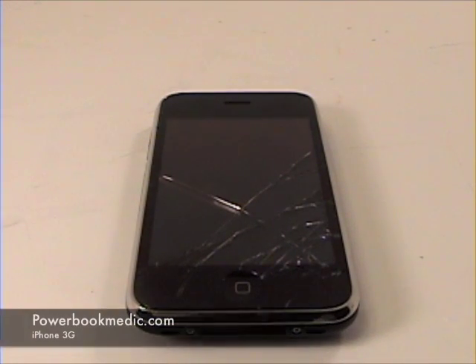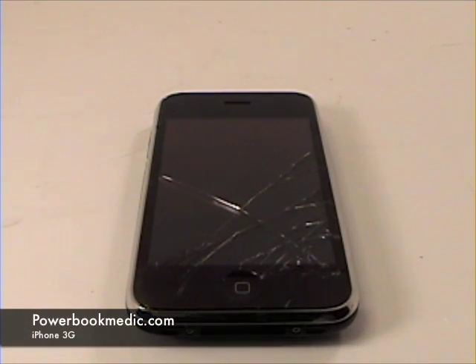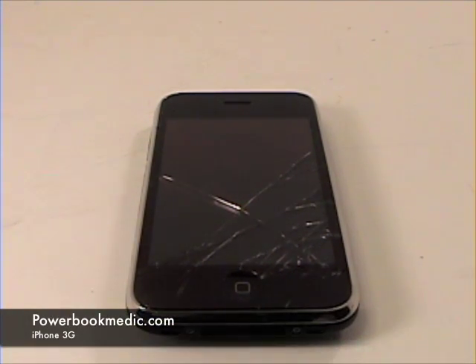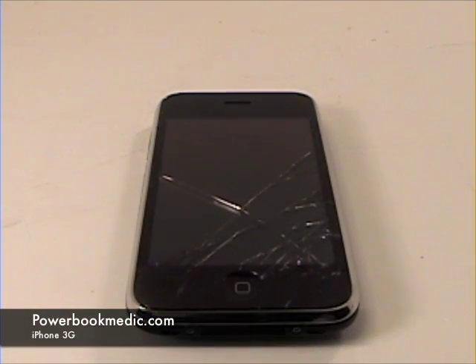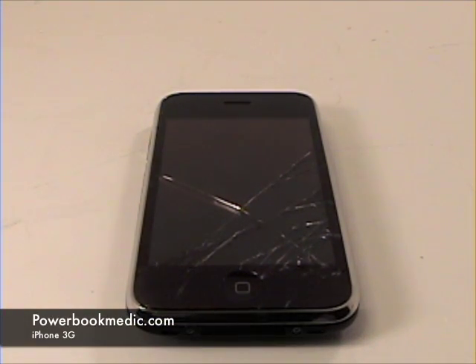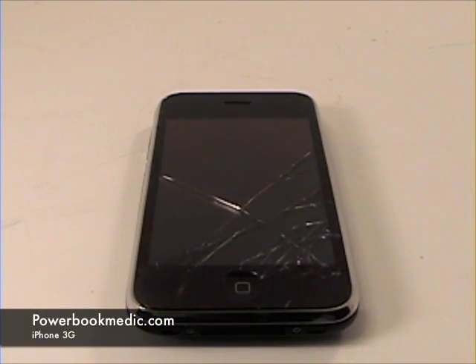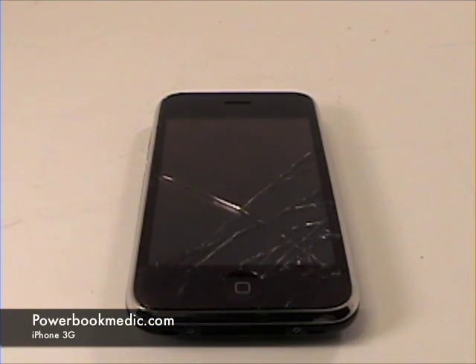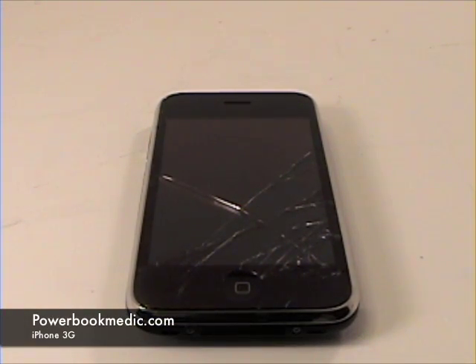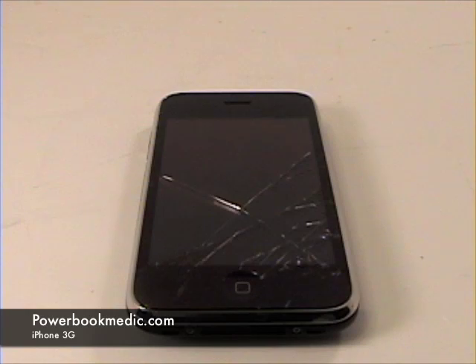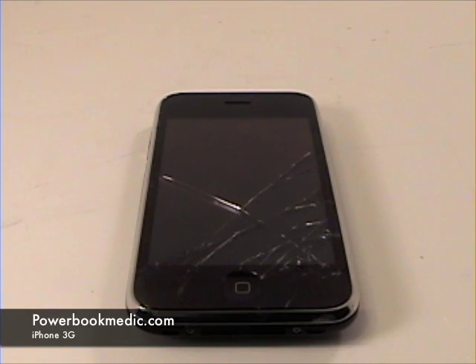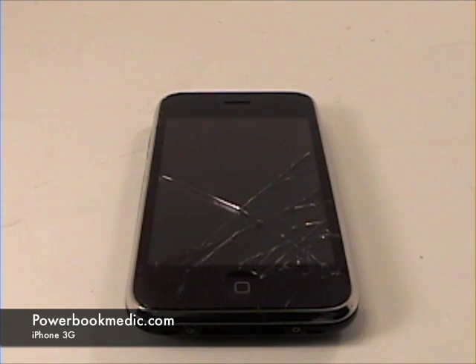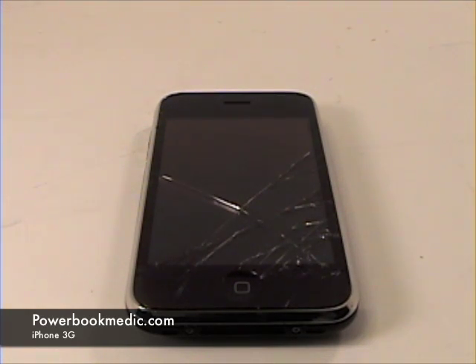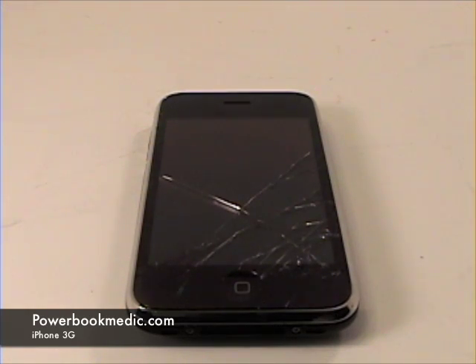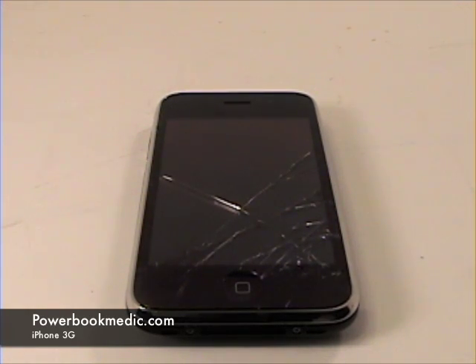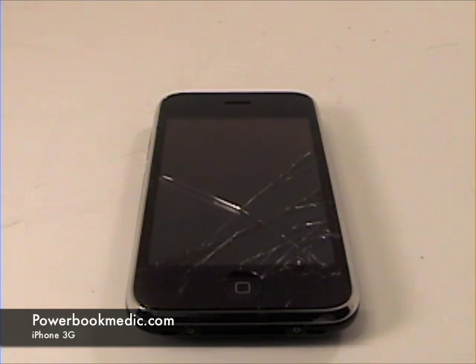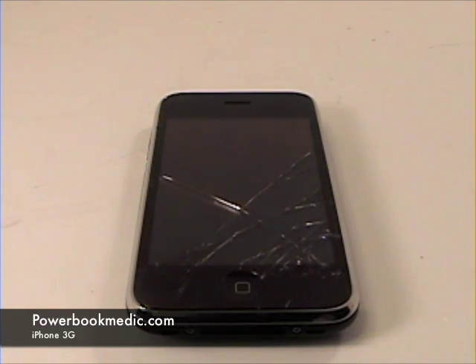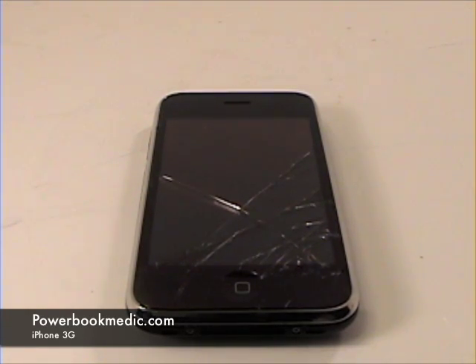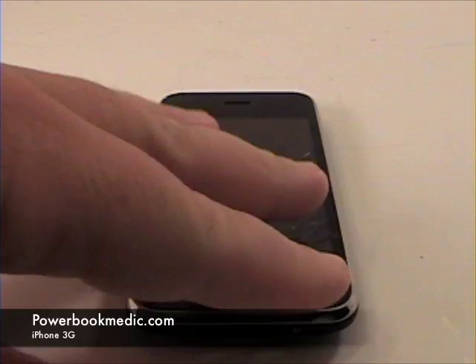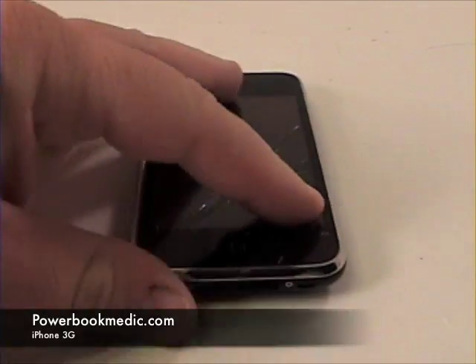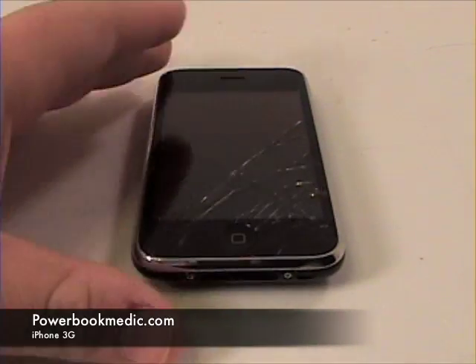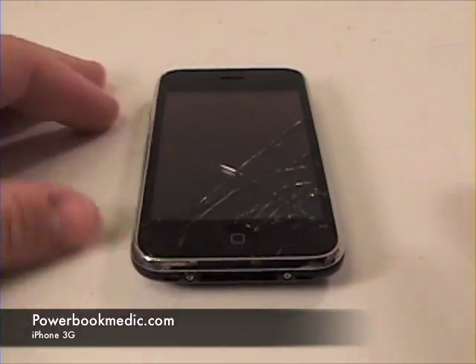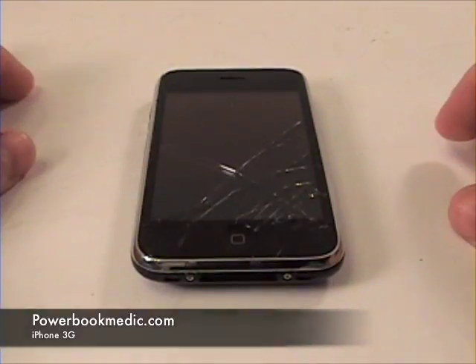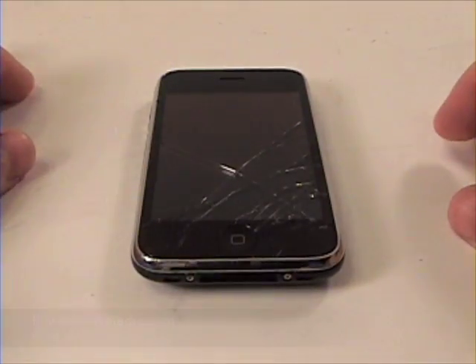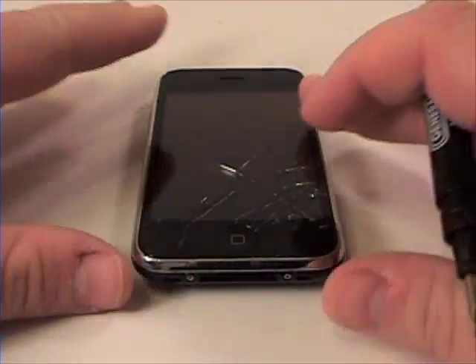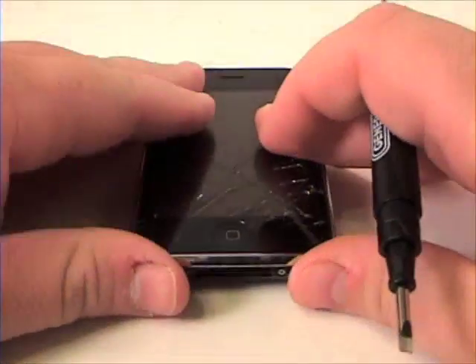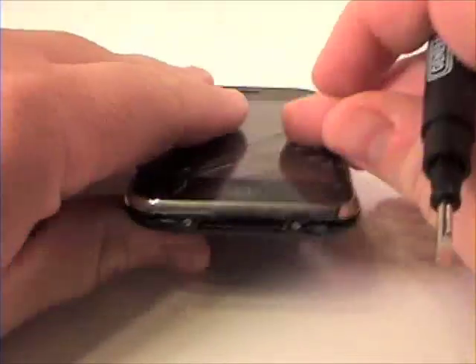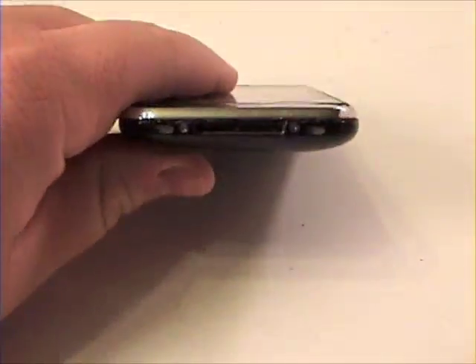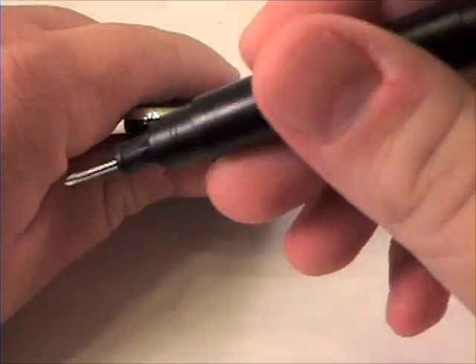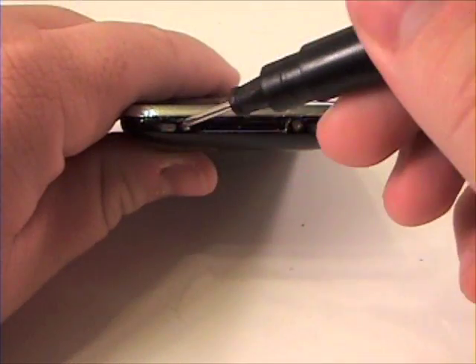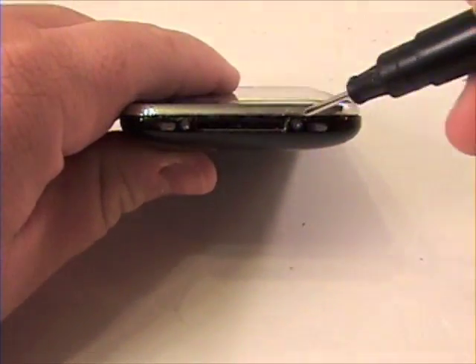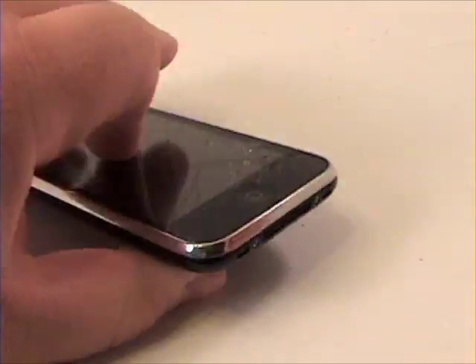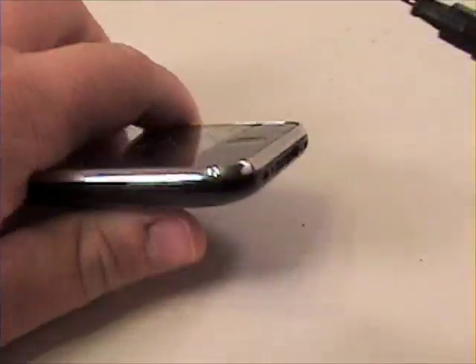Welcome to the iPhone 3G Take-A-Part Guide. To begin, grab your Phillips head screwdriver and remove the two Phillips head screws at the bottom of the phone on either side of the dock connector.